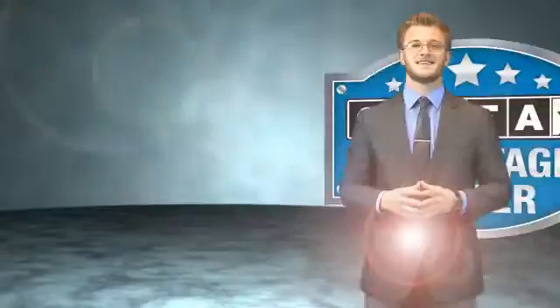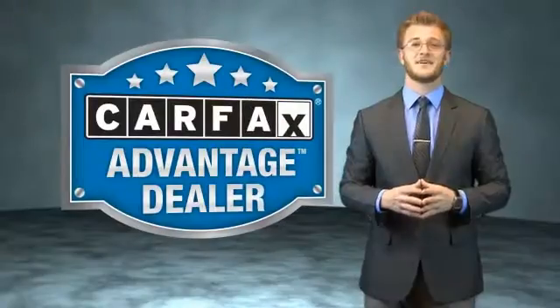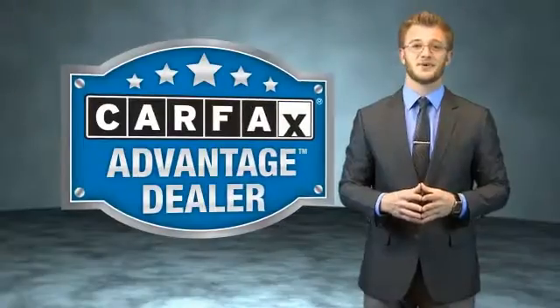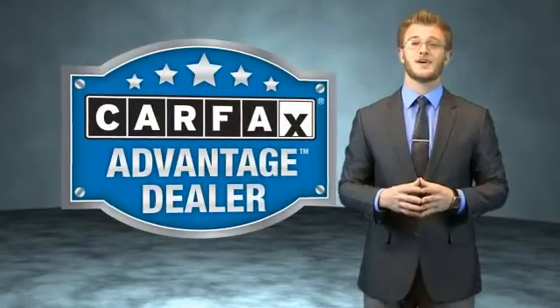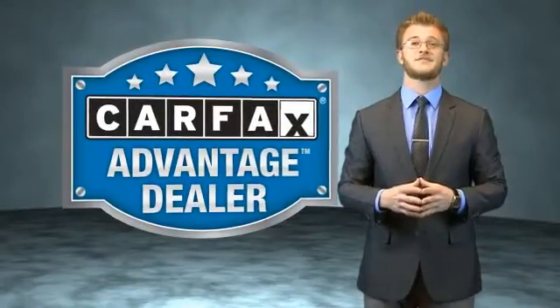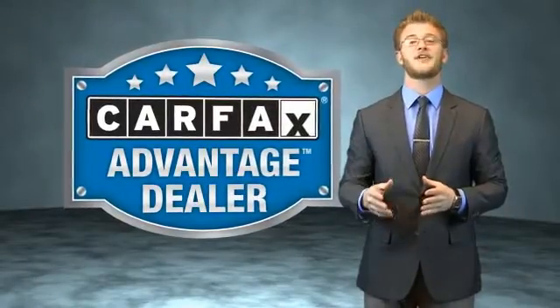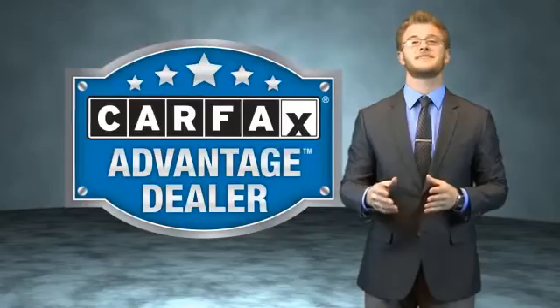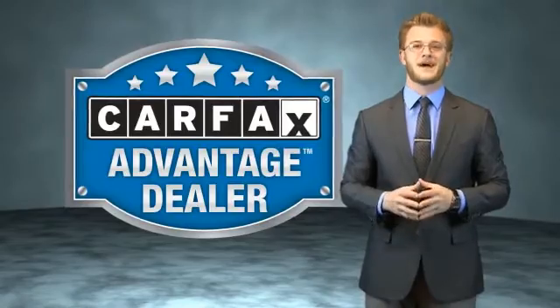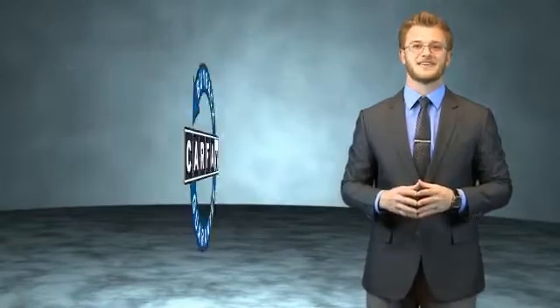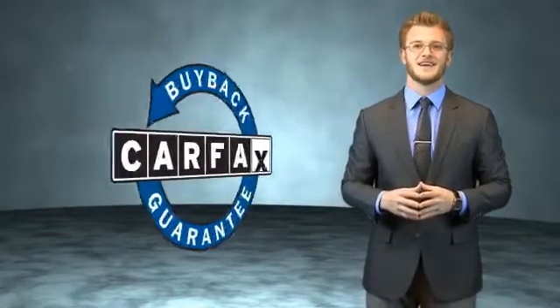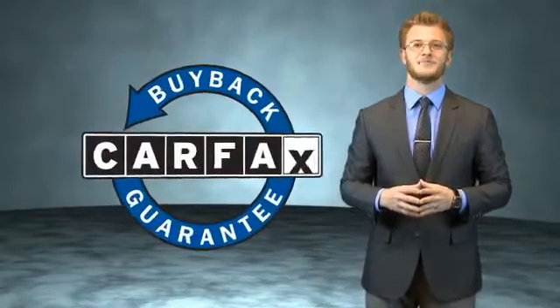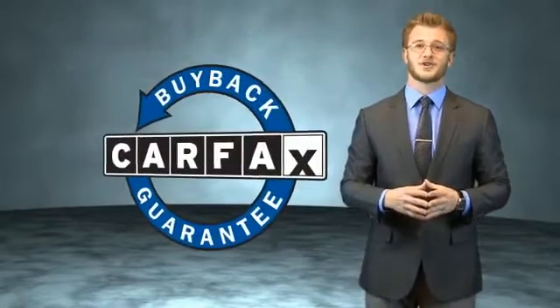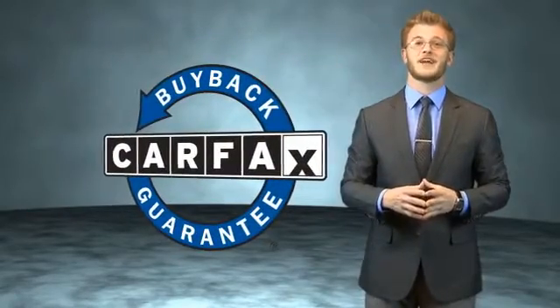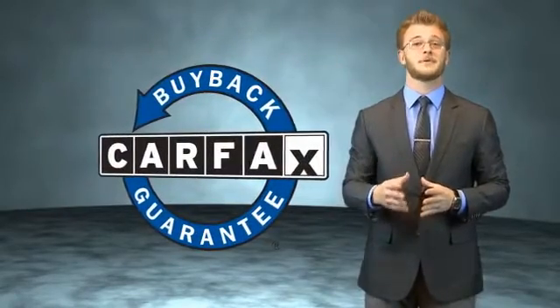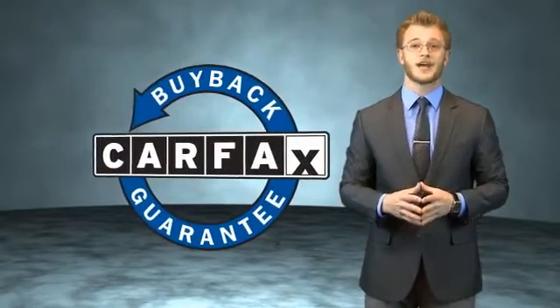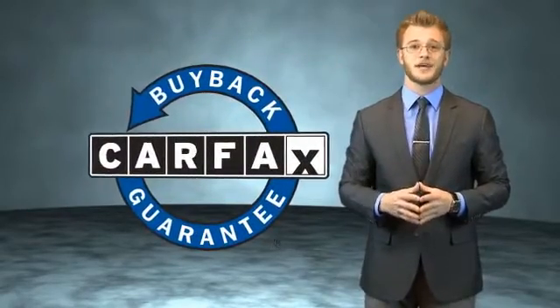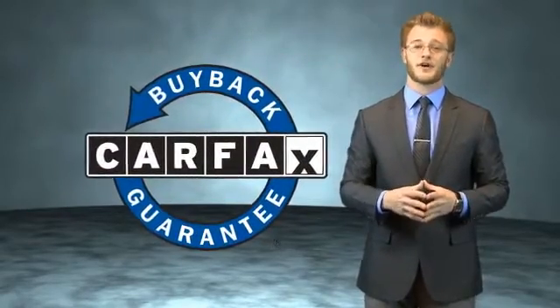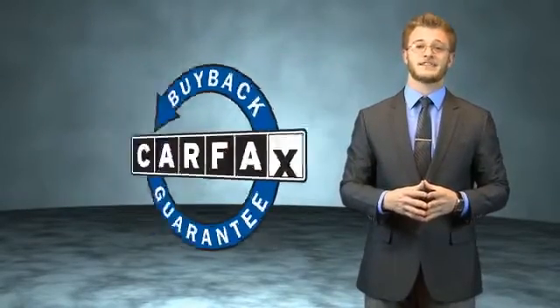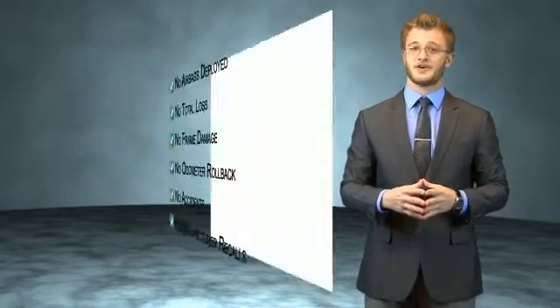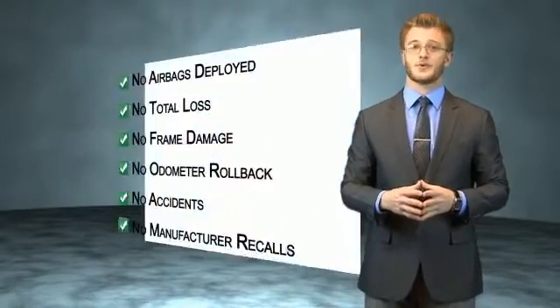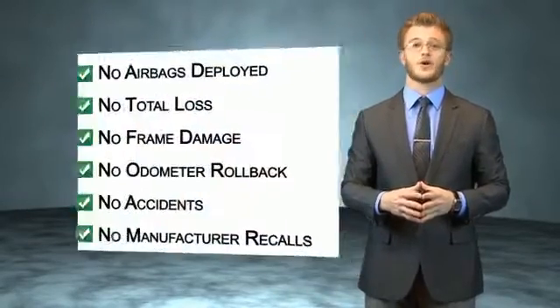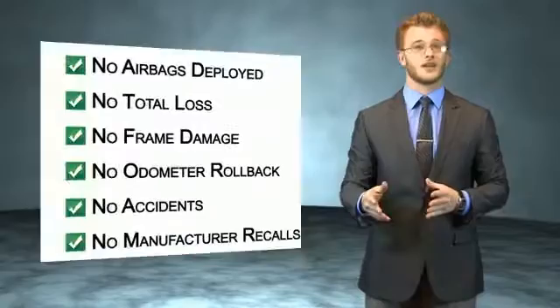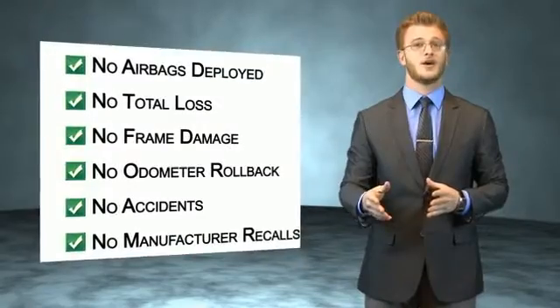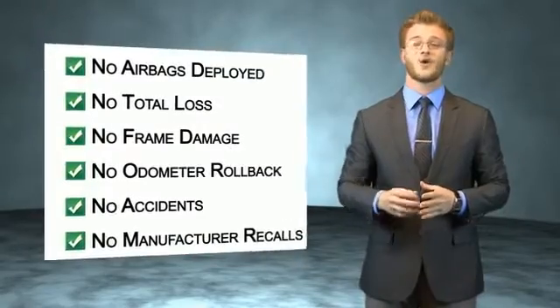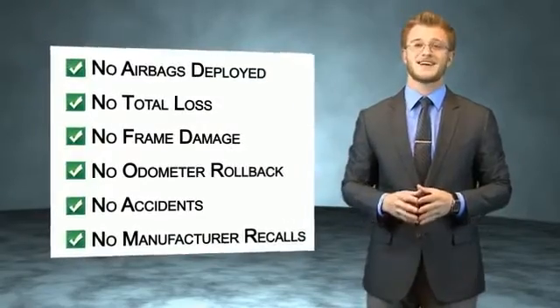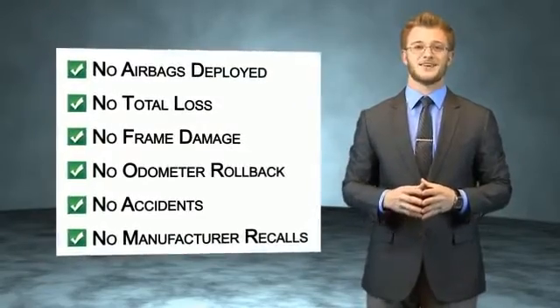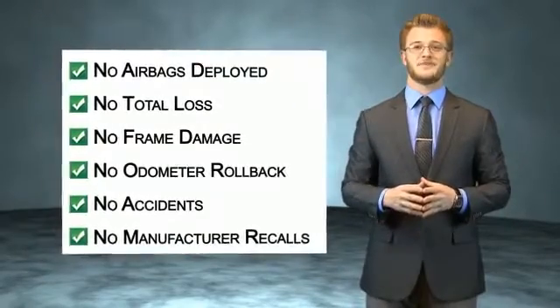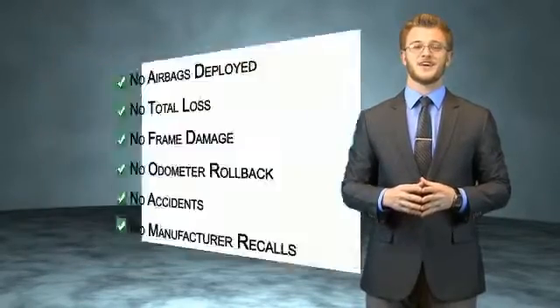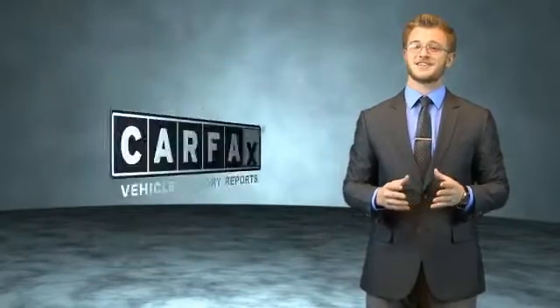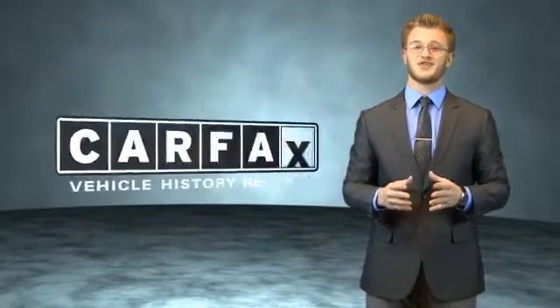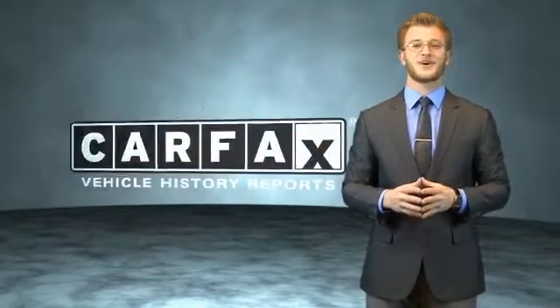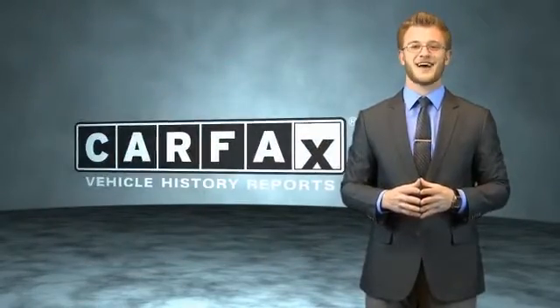This vehicle qualifies for the Carfax buyback guarantee. Be sure to find a complimentary copy of the Carfax vehicle history report online or contact a dealership. Just say, show me the Carfax.